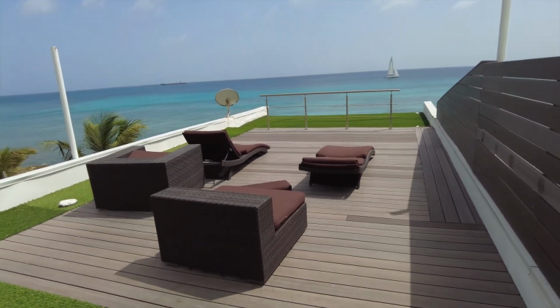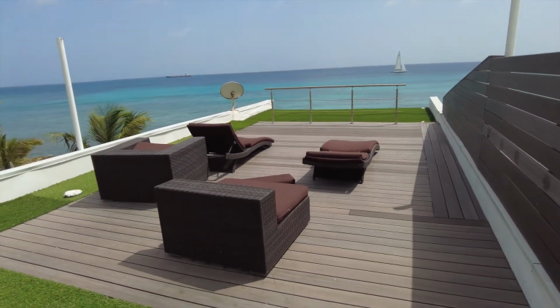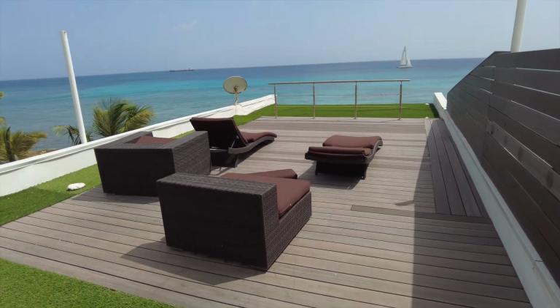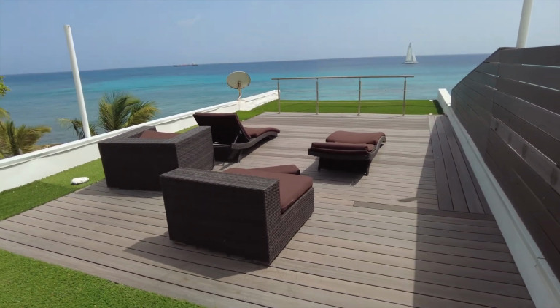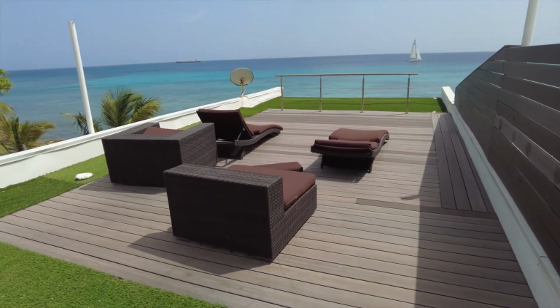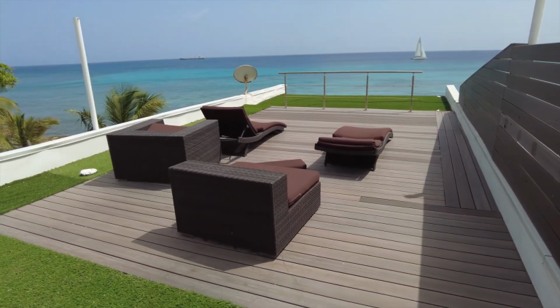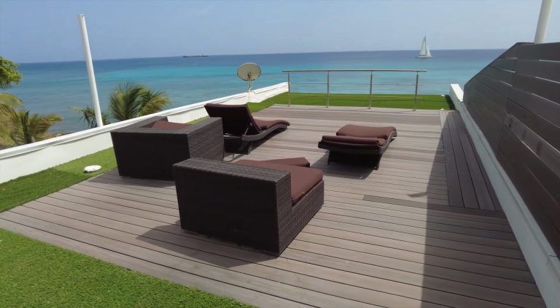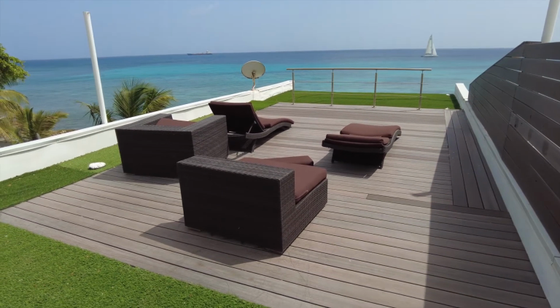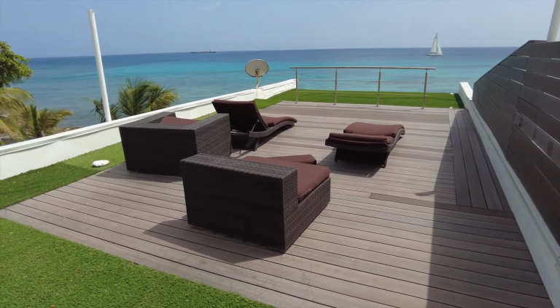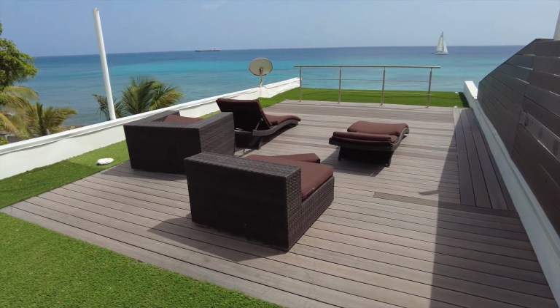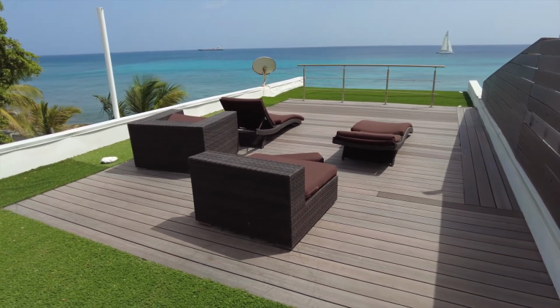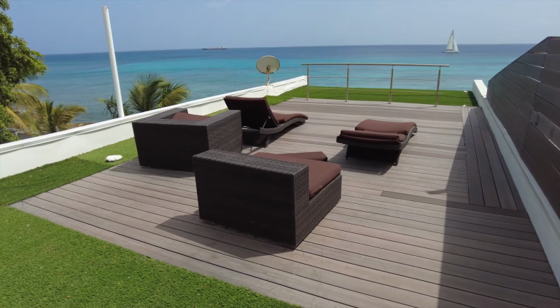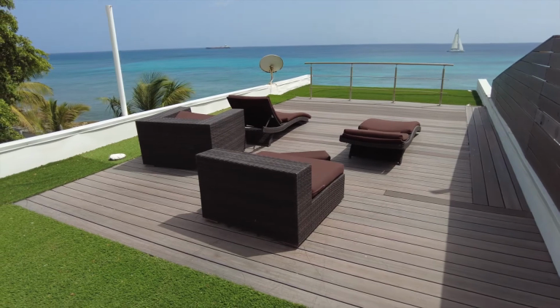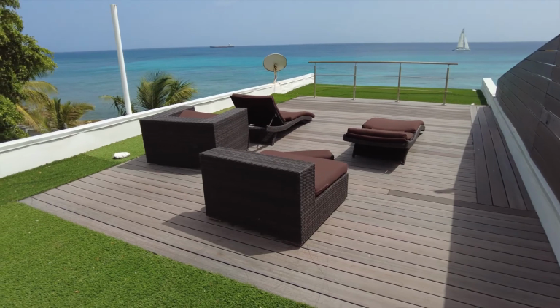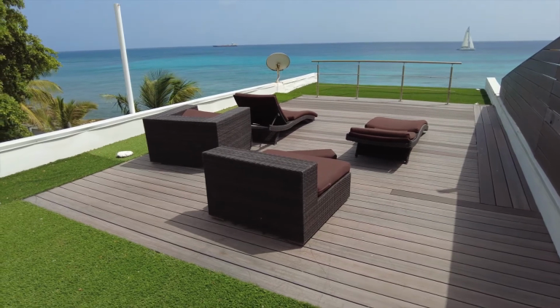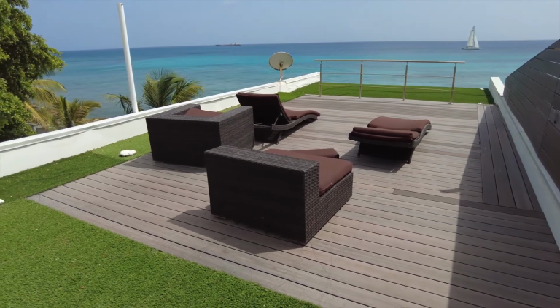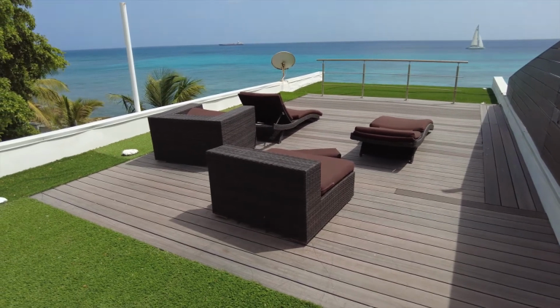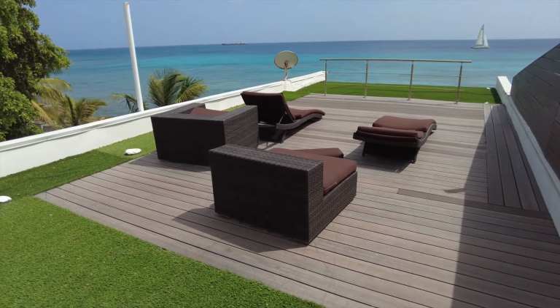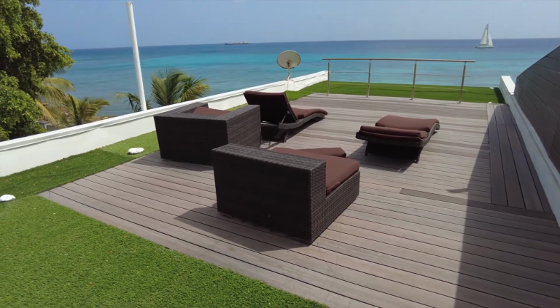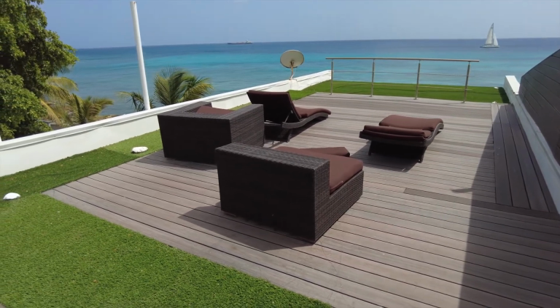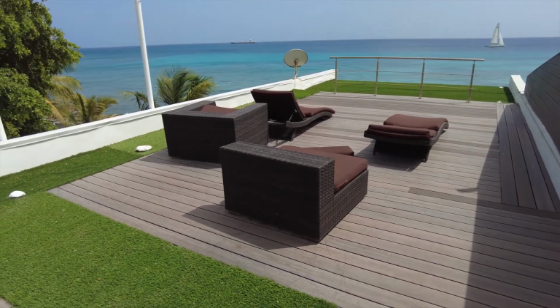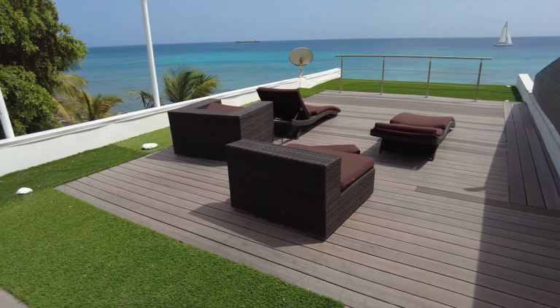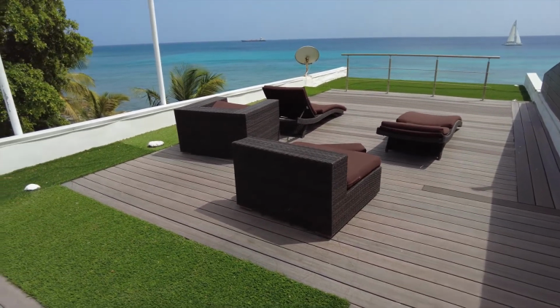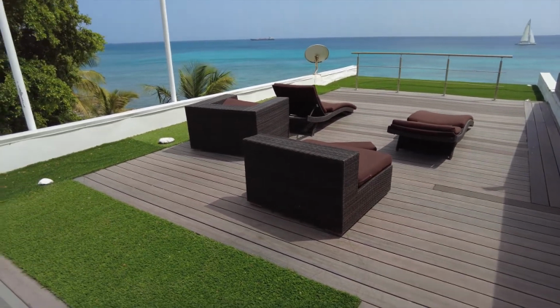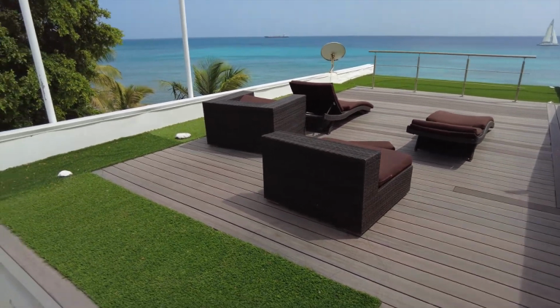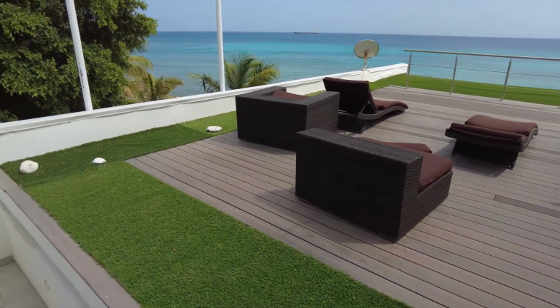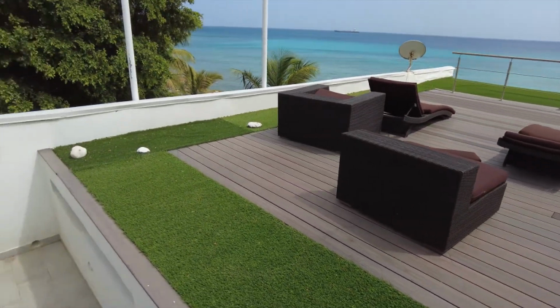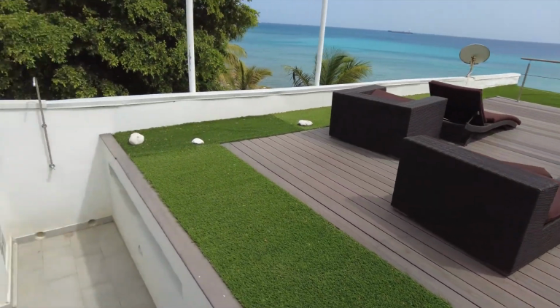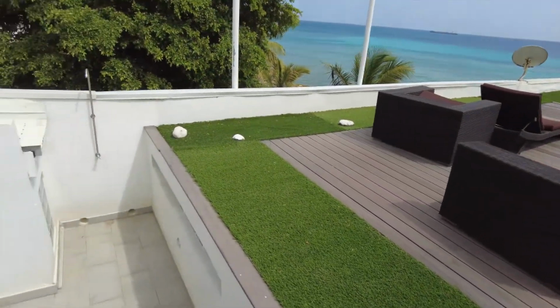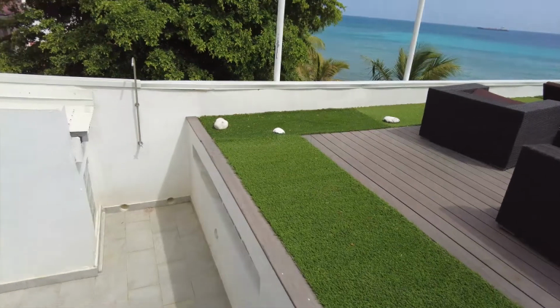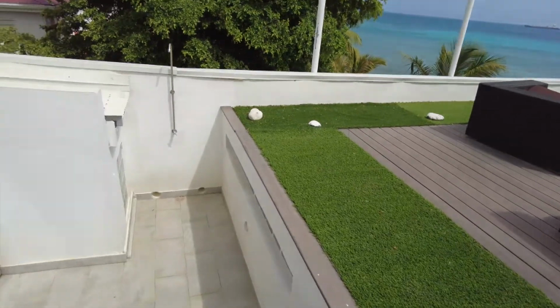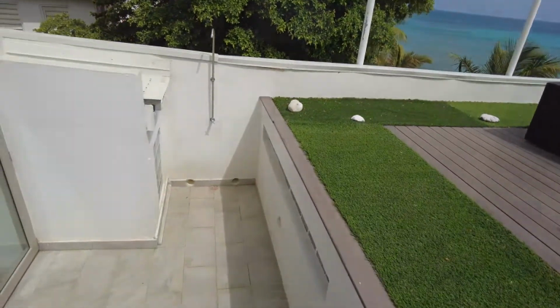Nice lounging area in full open sun. But that's perfectly fine — there's plenty of shade downstairs, which is exactly where we're heading.